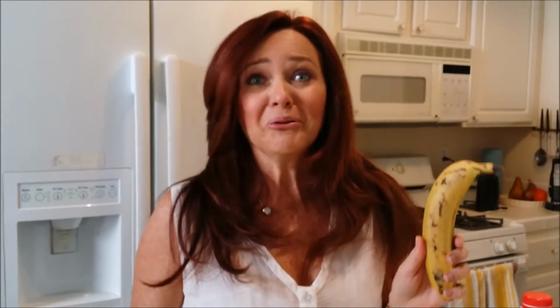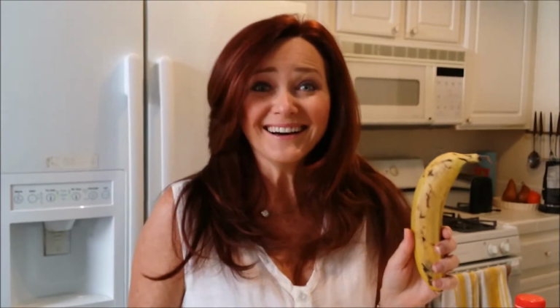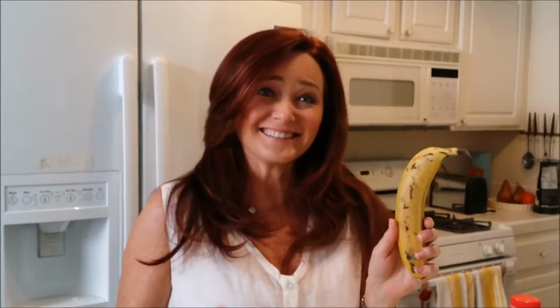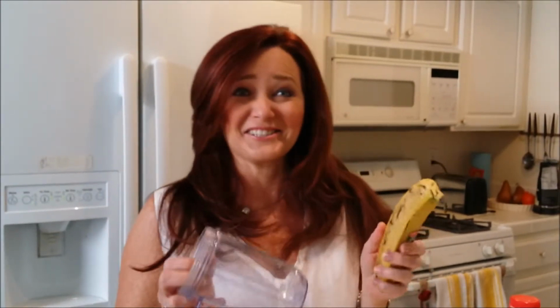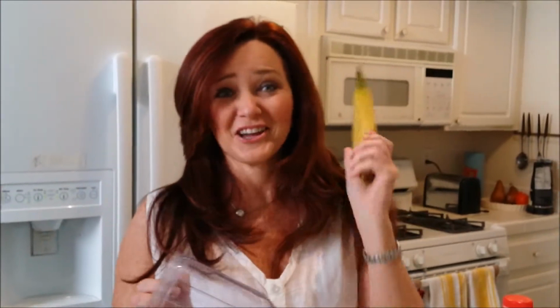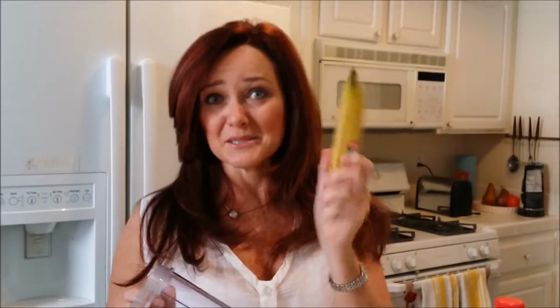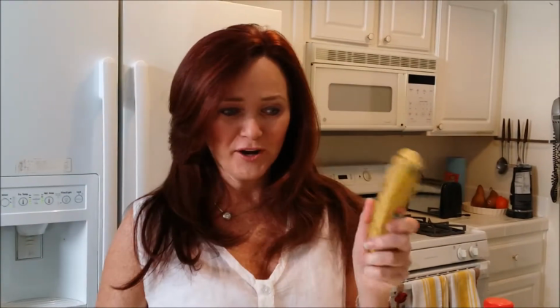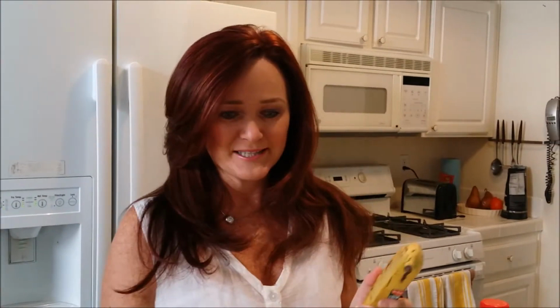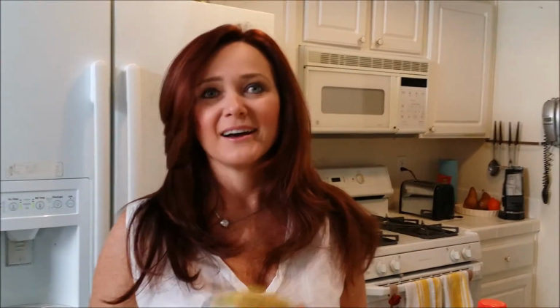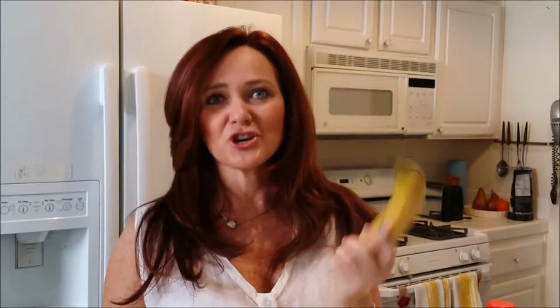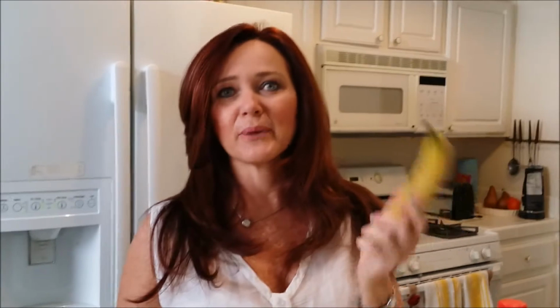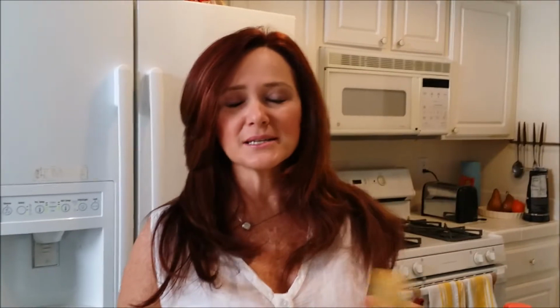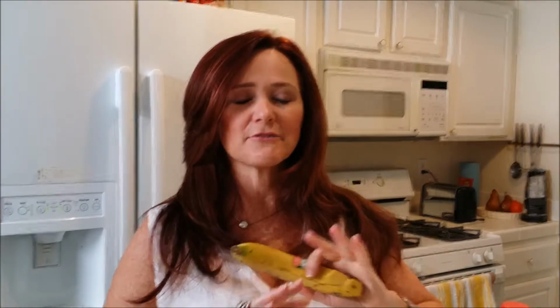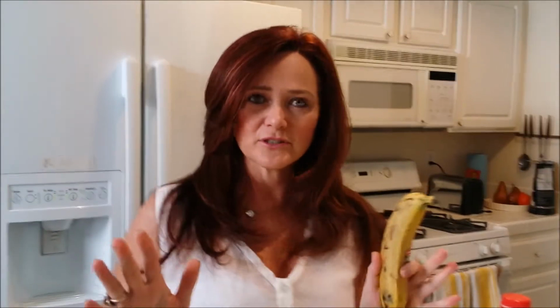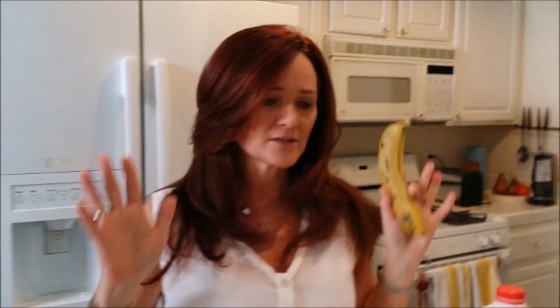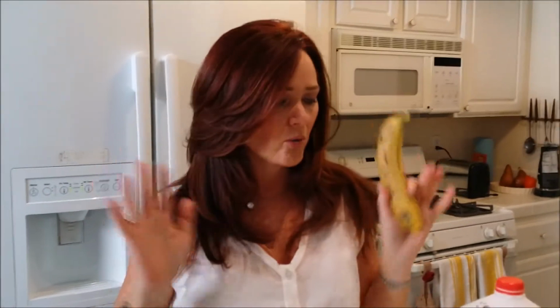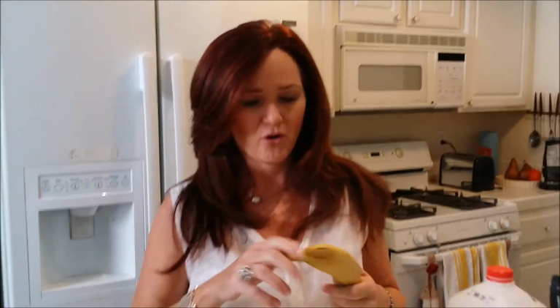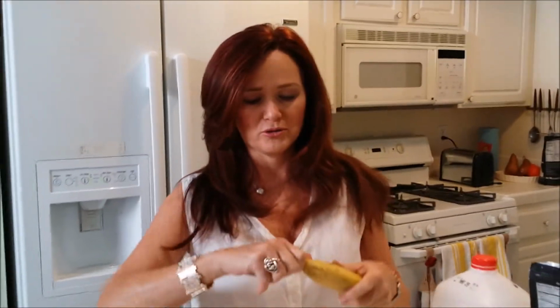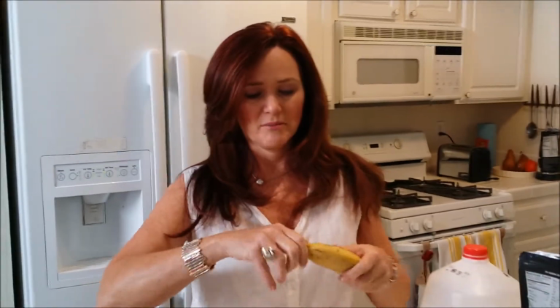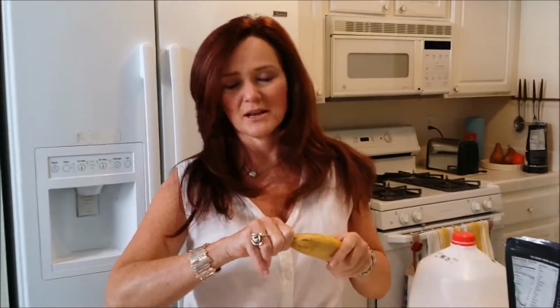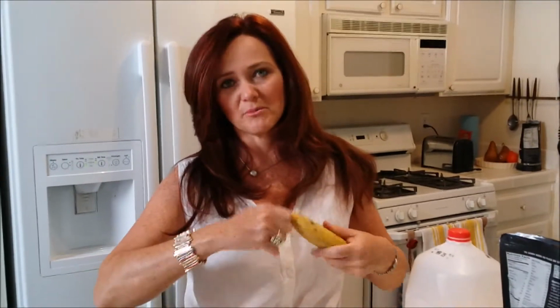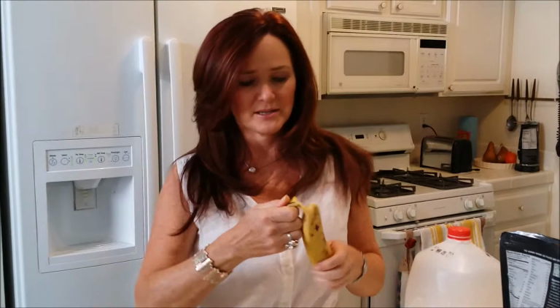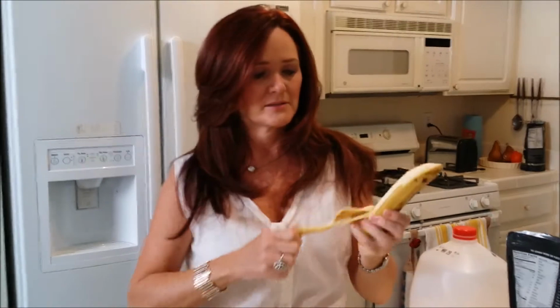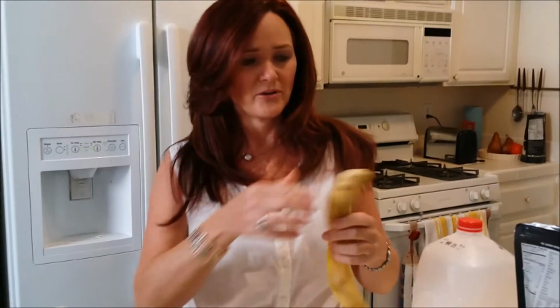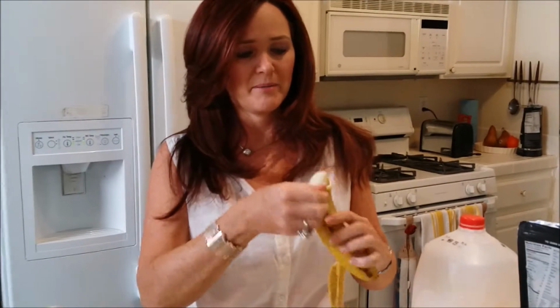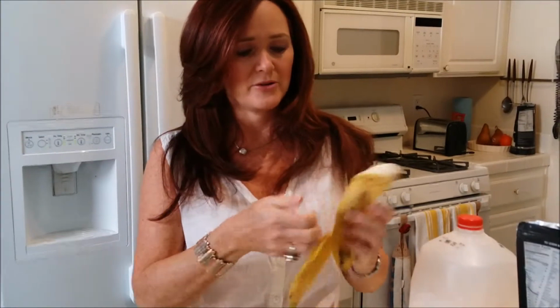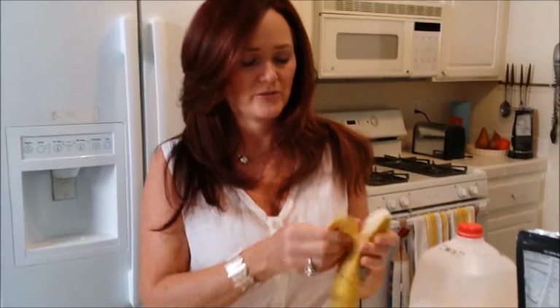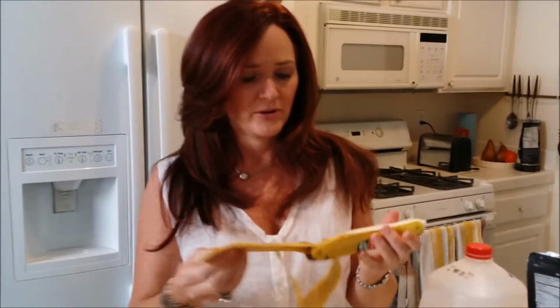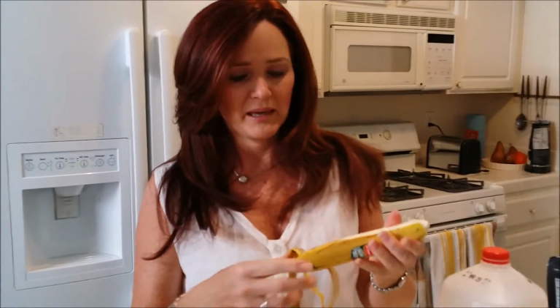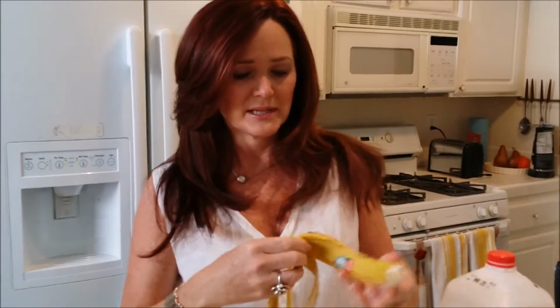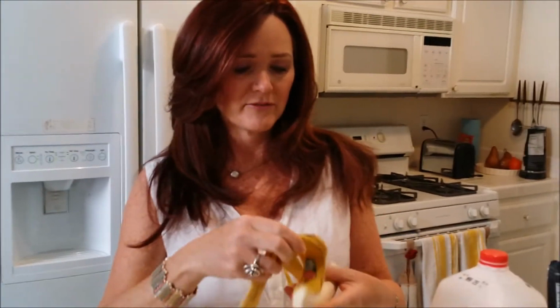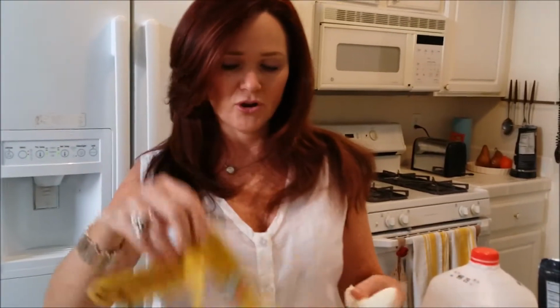Oh, that's a good start! This is Banana Thursday. I want to show you my quickest, easiest, favoritest one in the whole world, because I've always got bananas in the house.